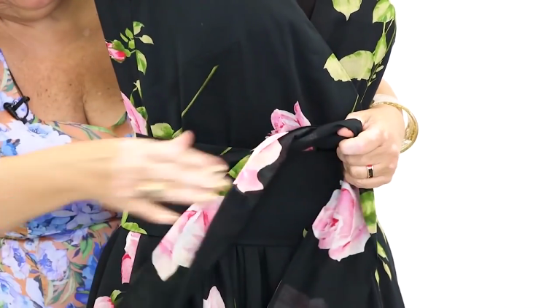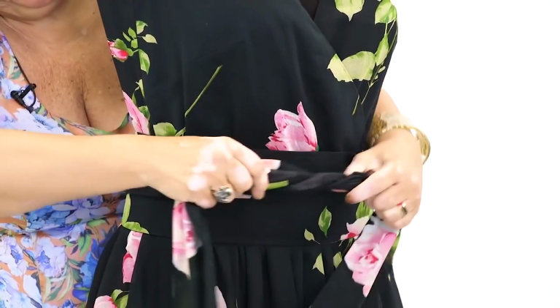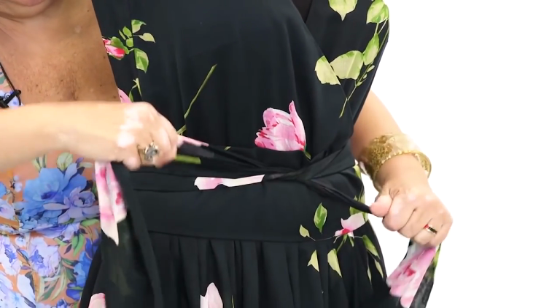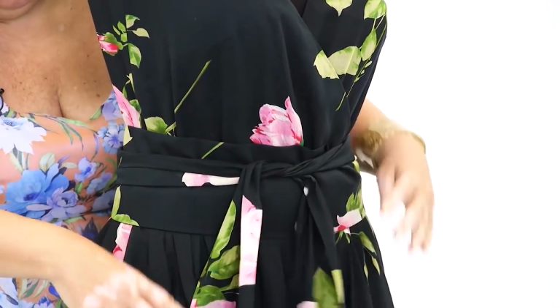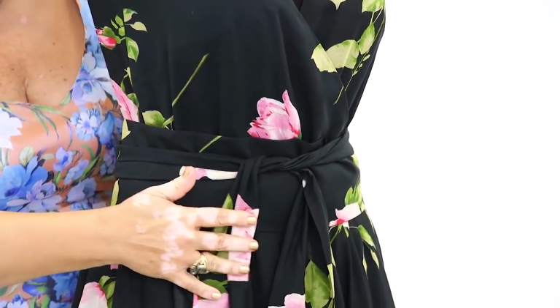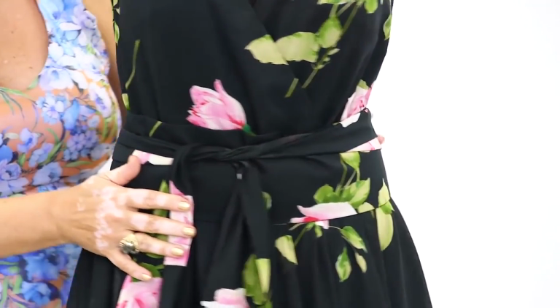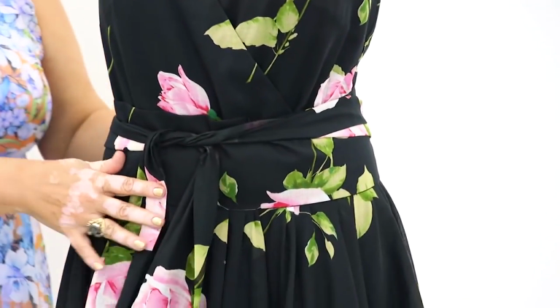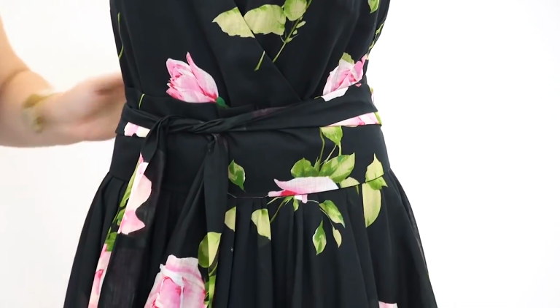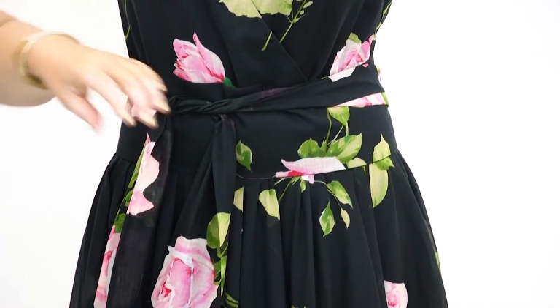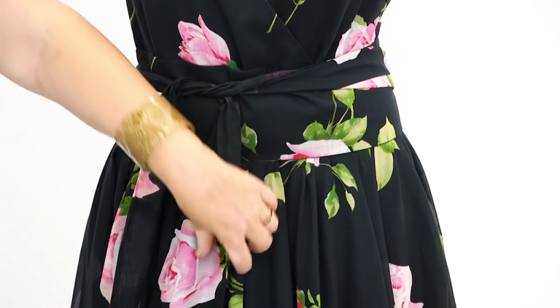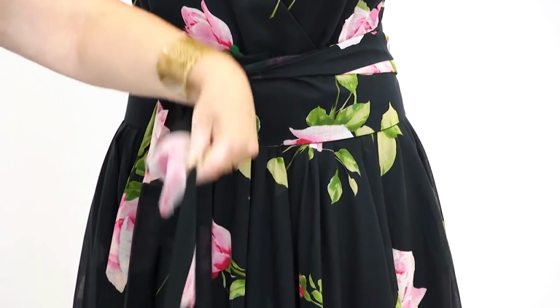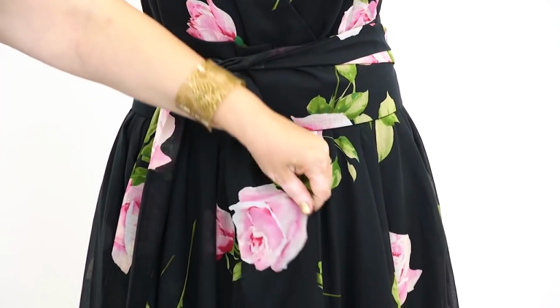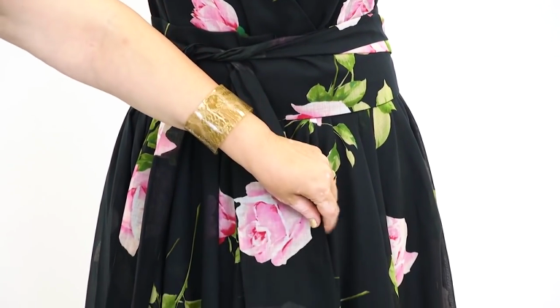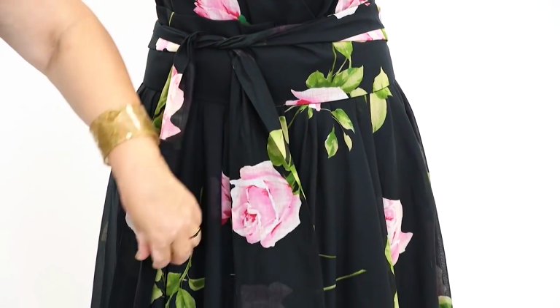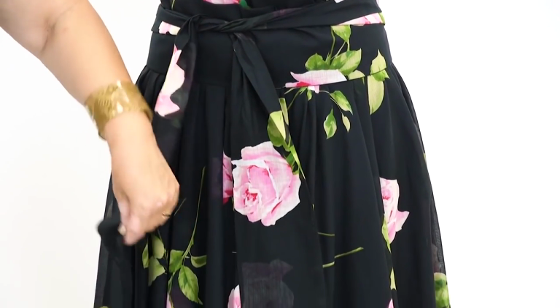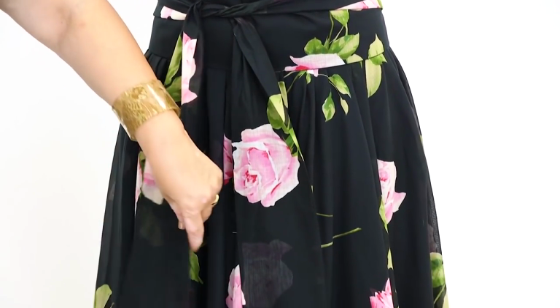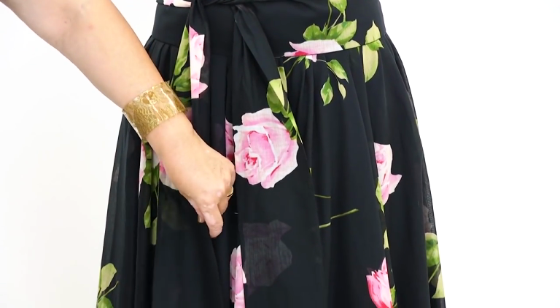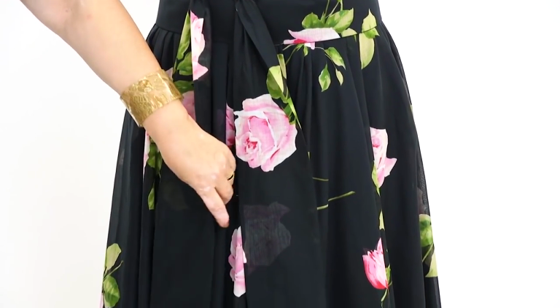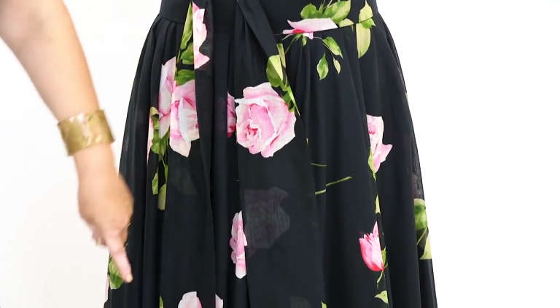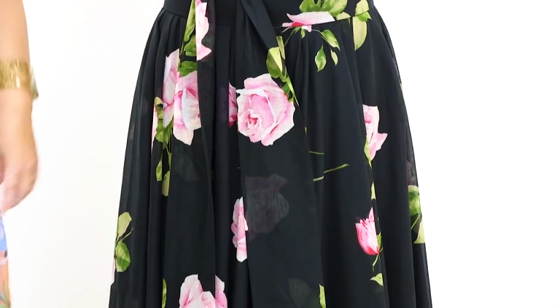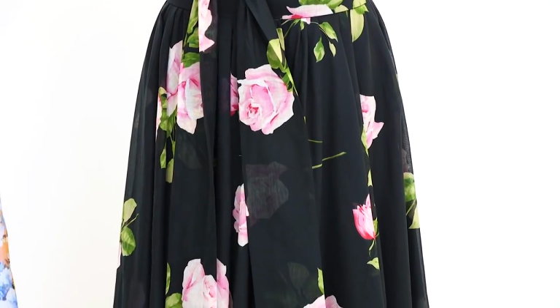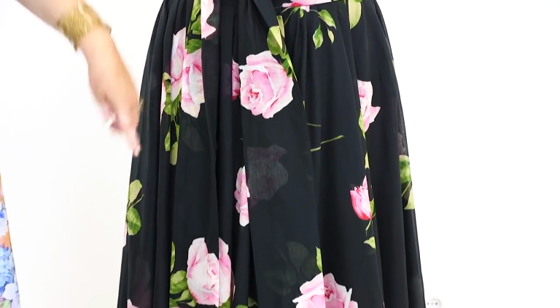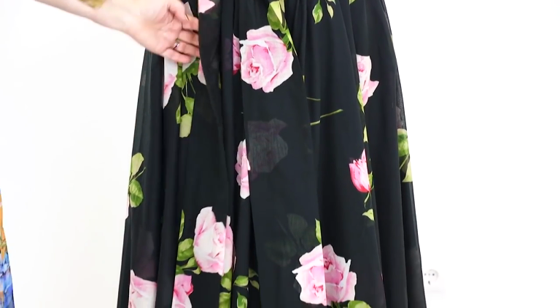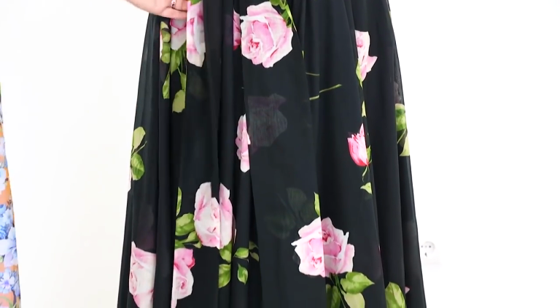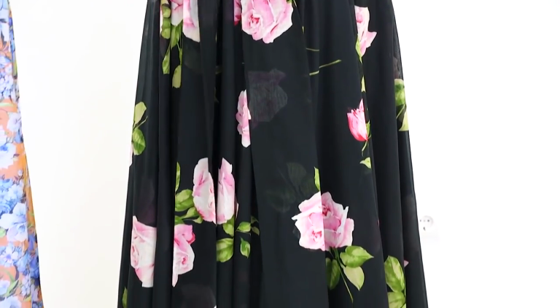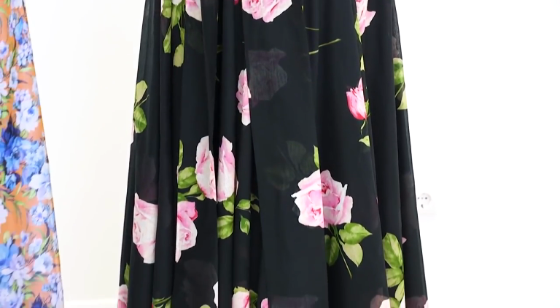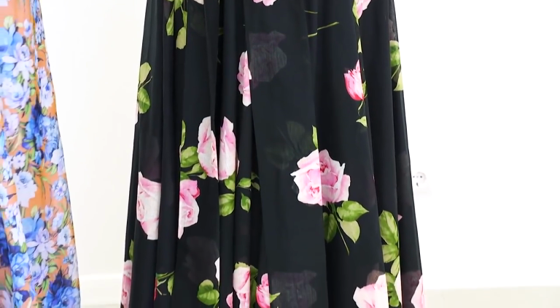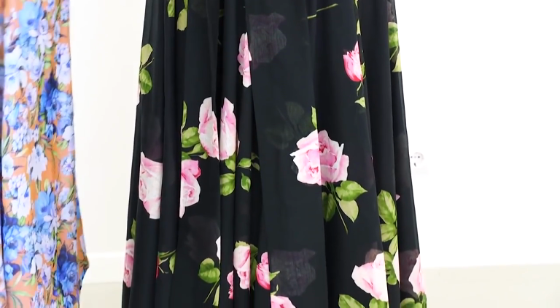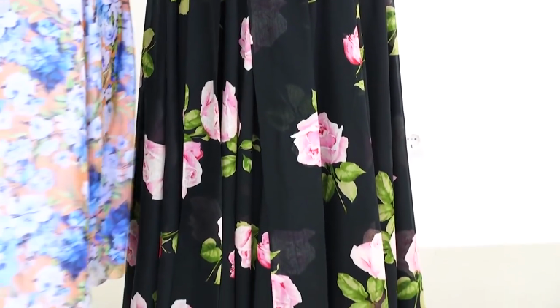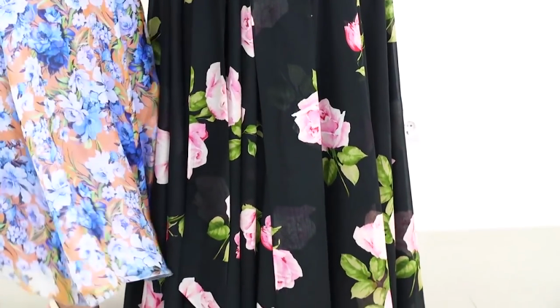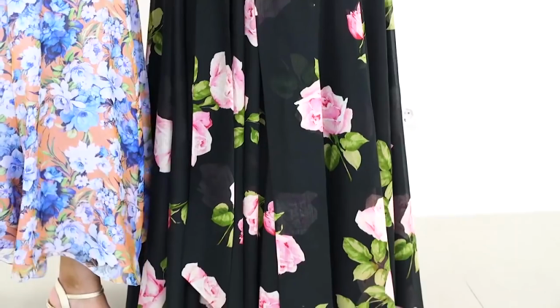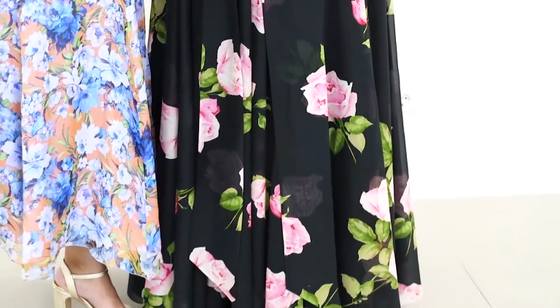The dress was made for one of our regular customers. She said that she wanted the waistband to be very long and beautiful, which is why we decided to make such one. It almost reaches the floor even when wrapped around the waist twice.